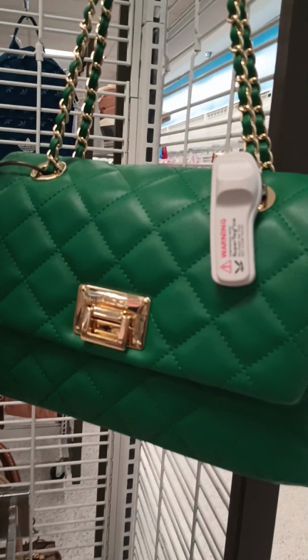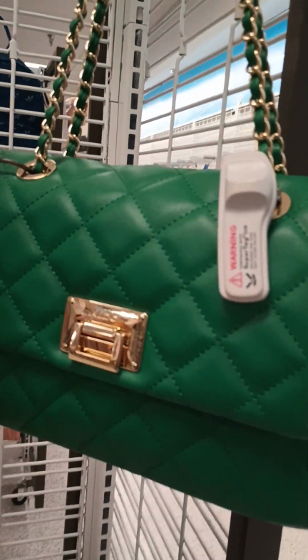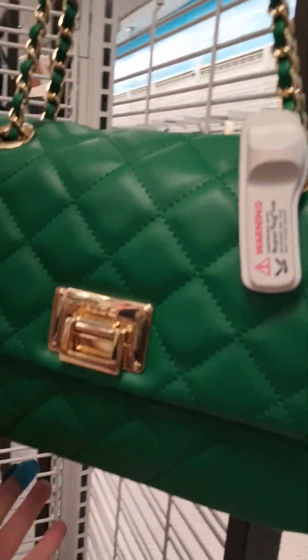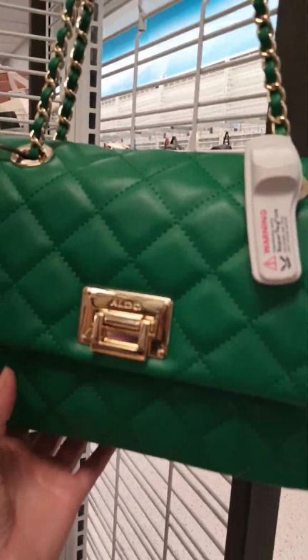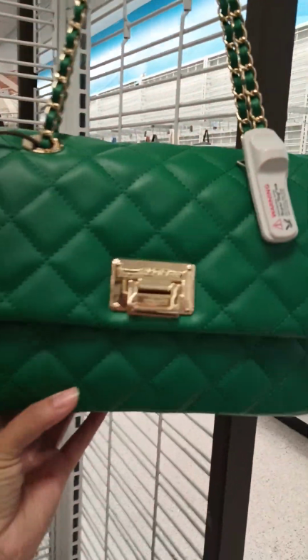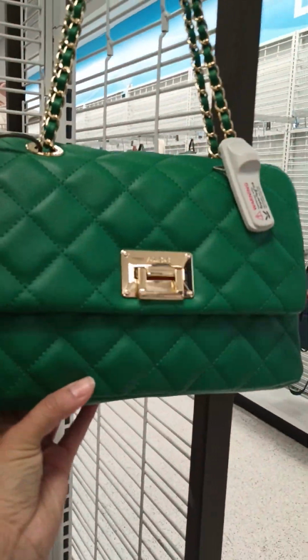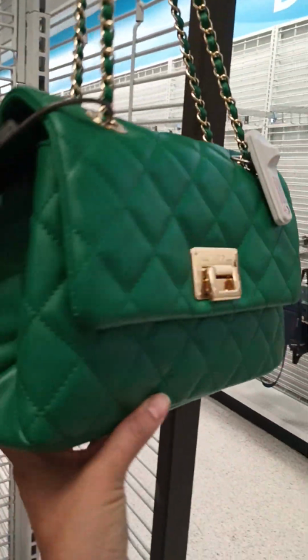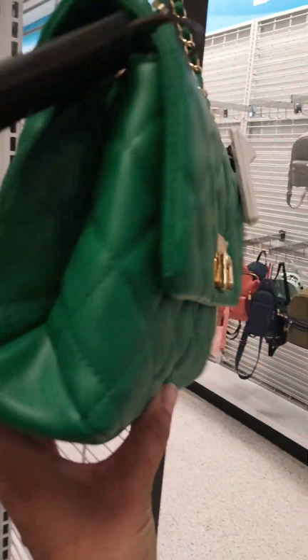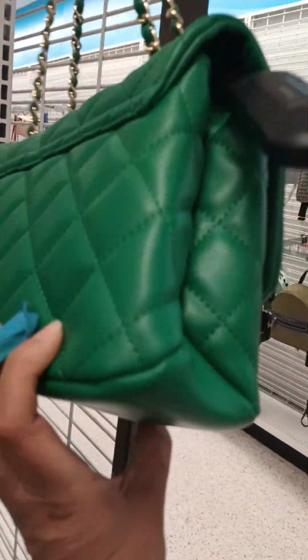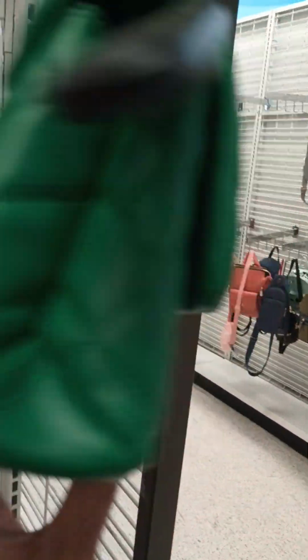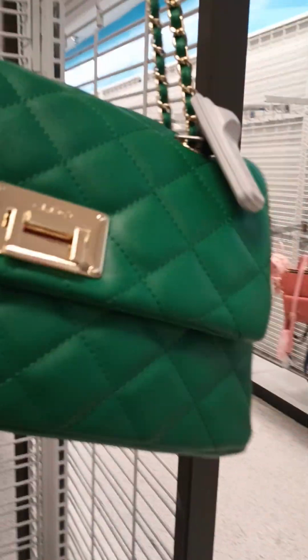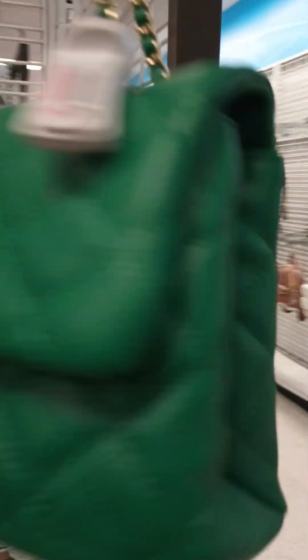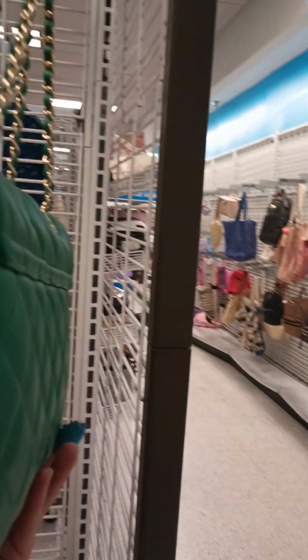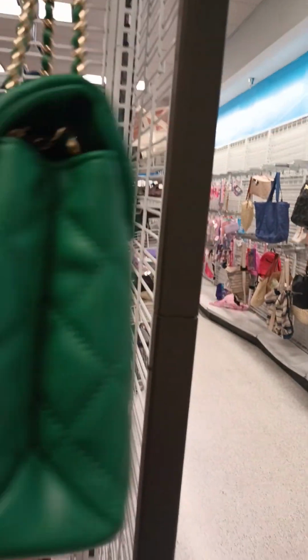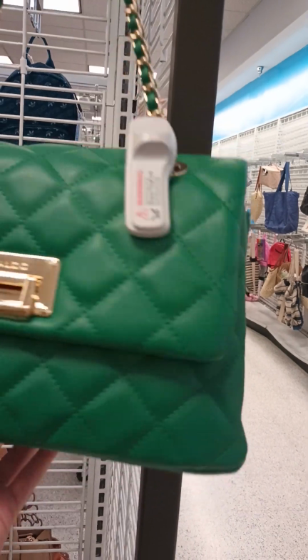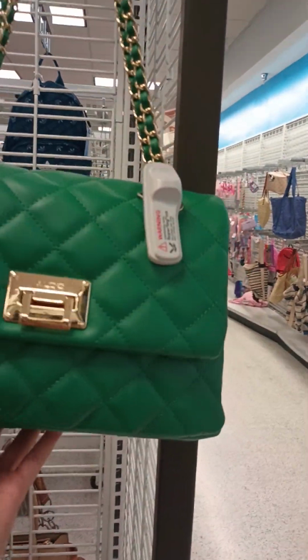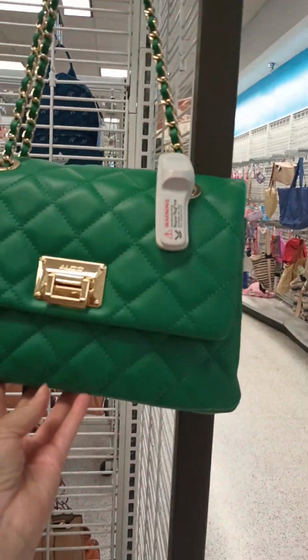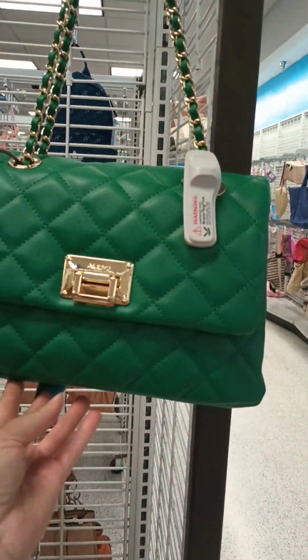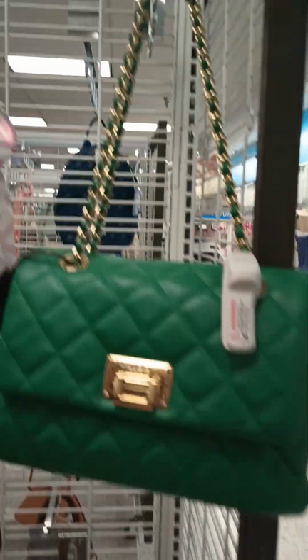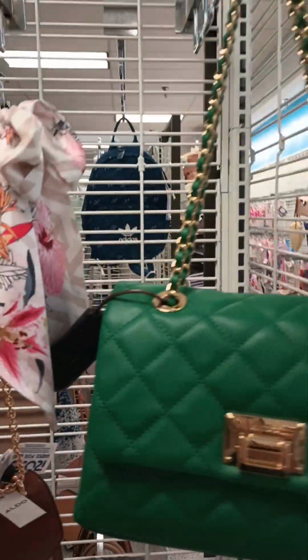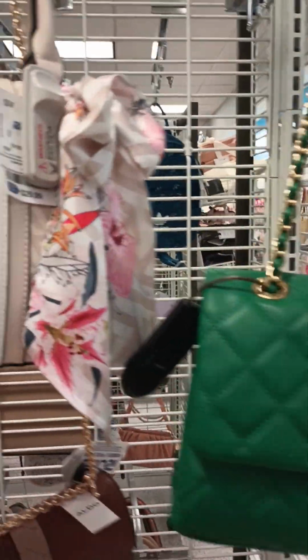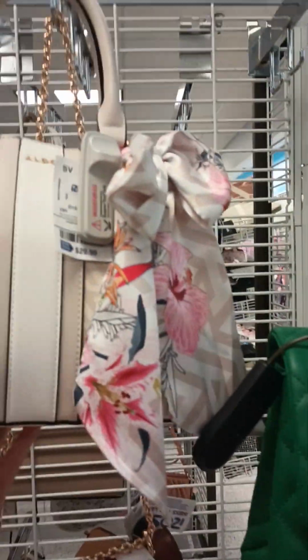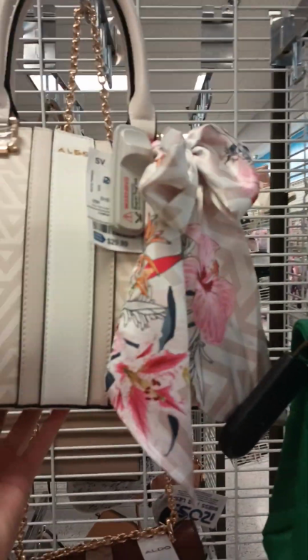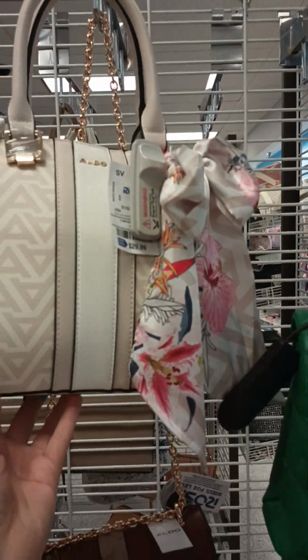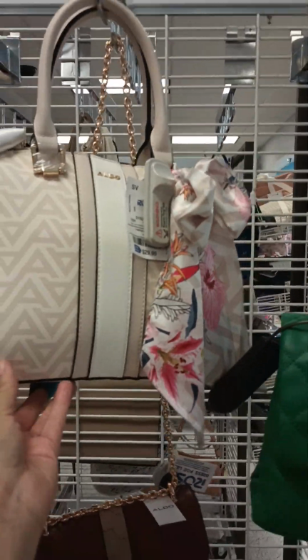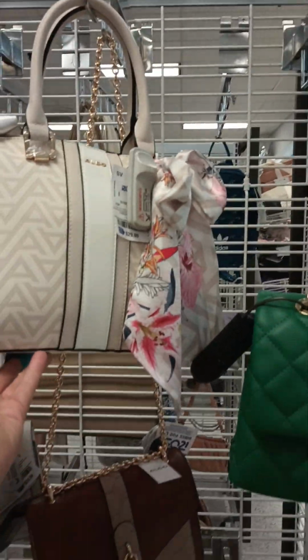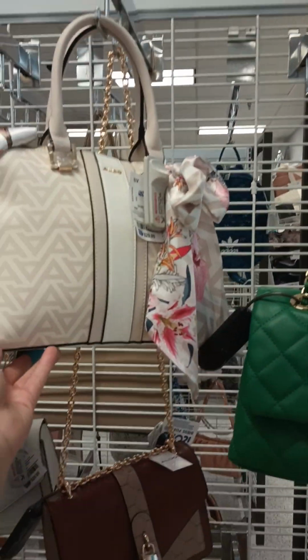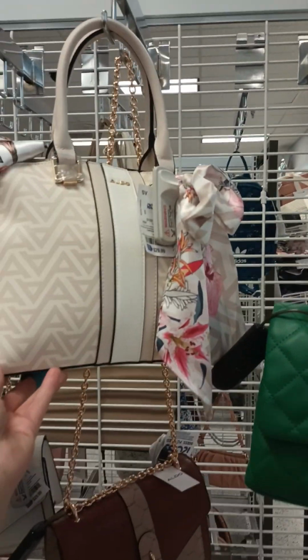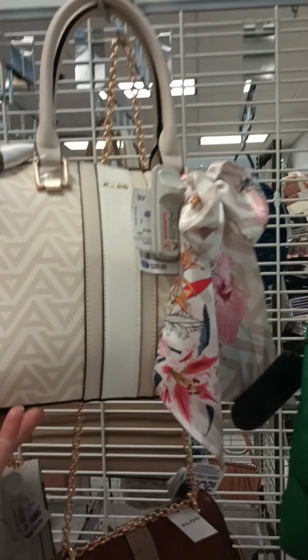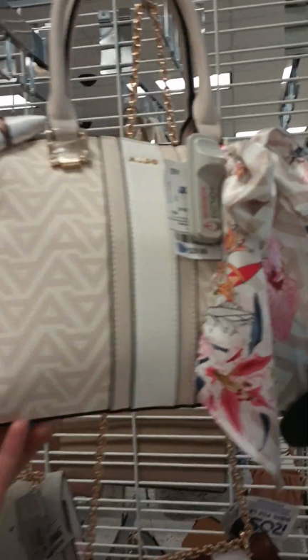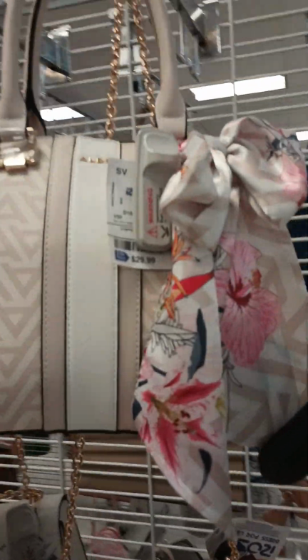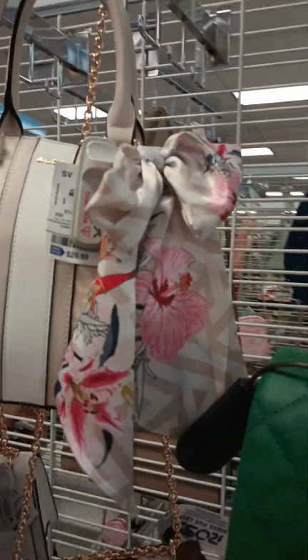This green one — Aldo — doesn't have a price but I think it's like $30. There's this one, $29.99. This one's really cute with the bow.